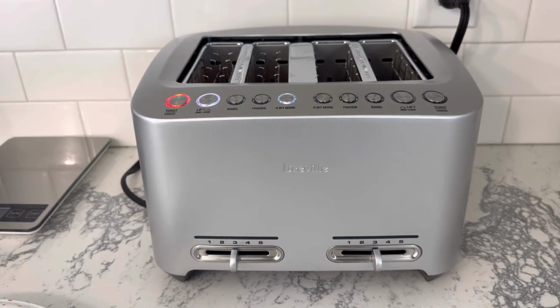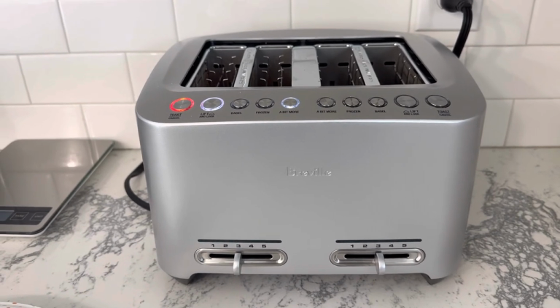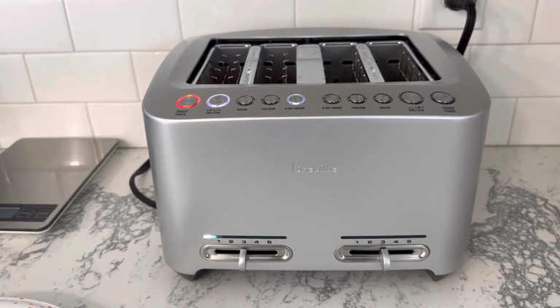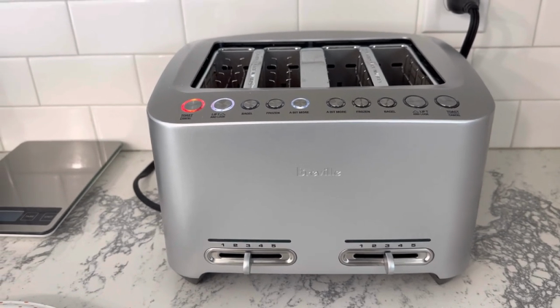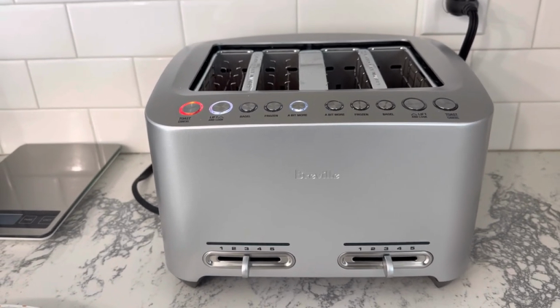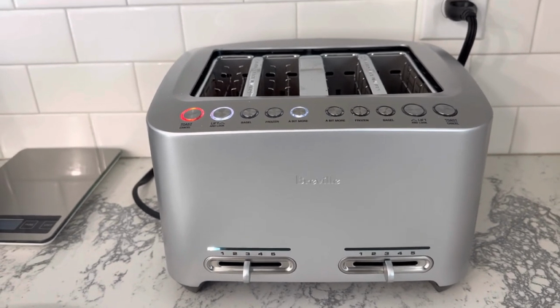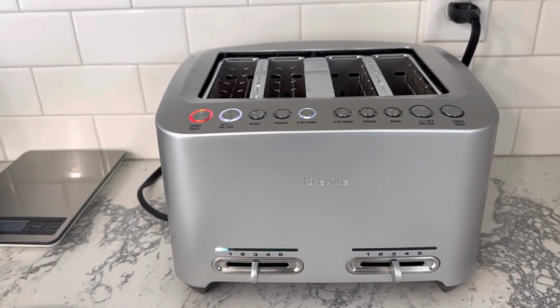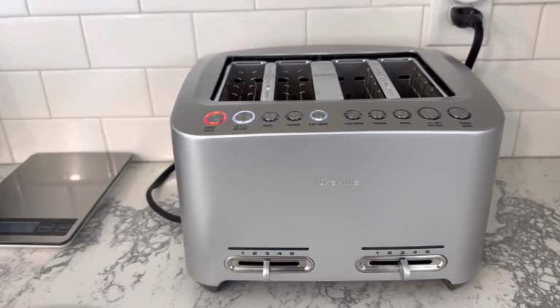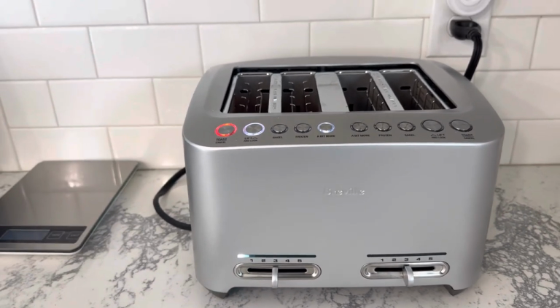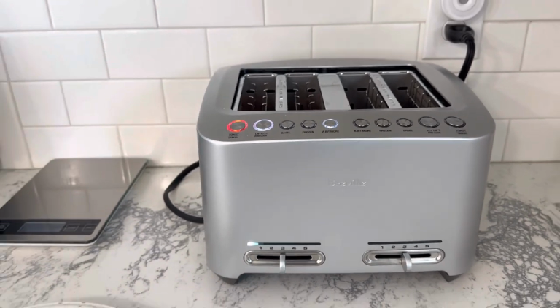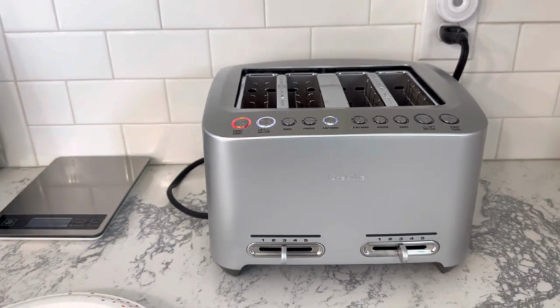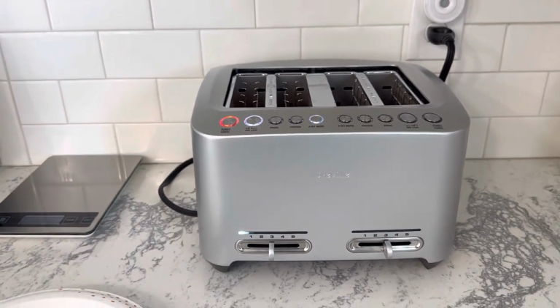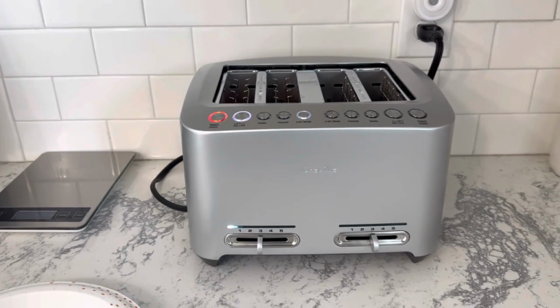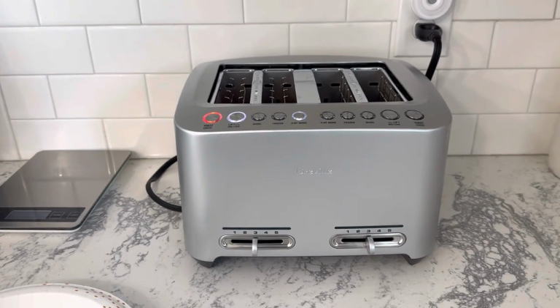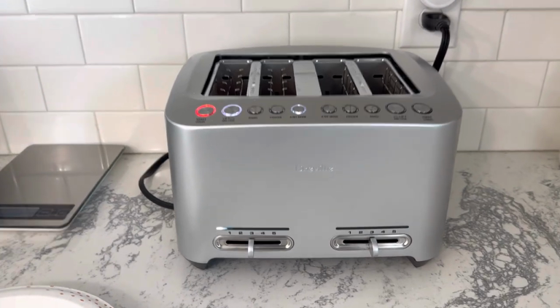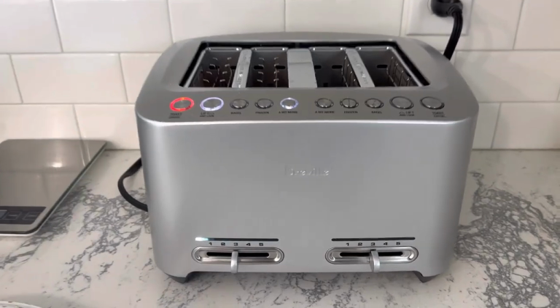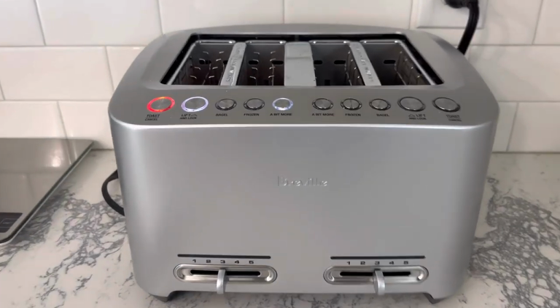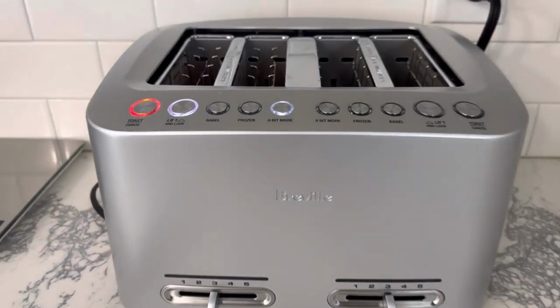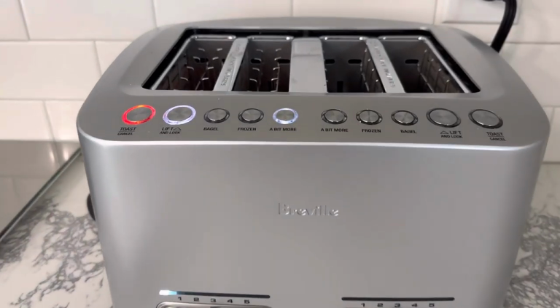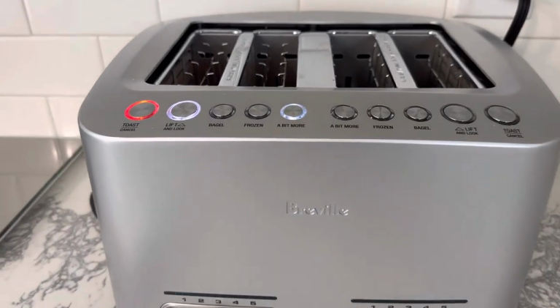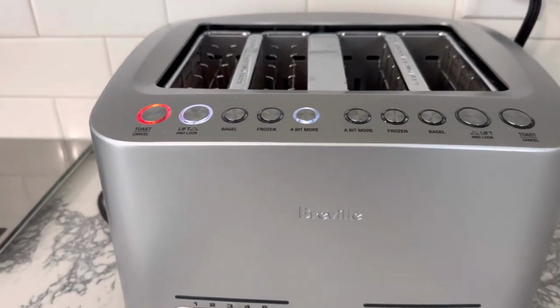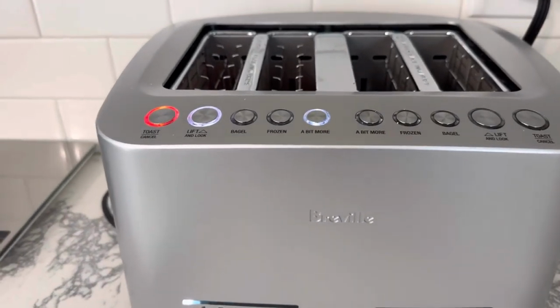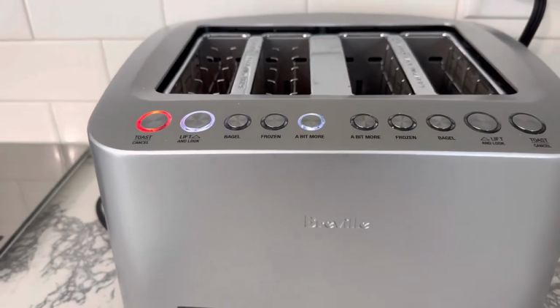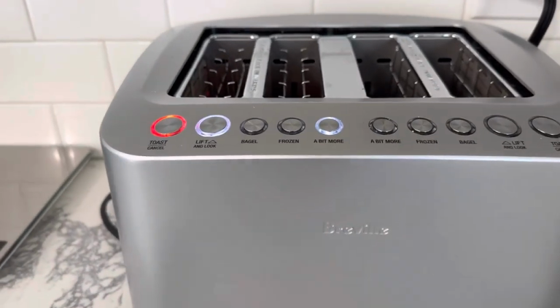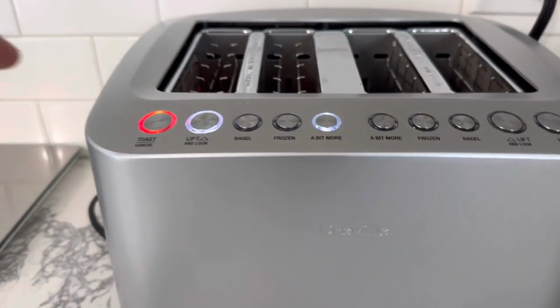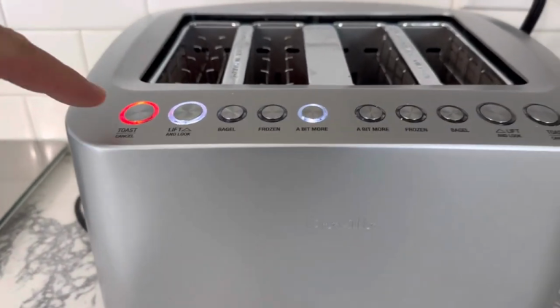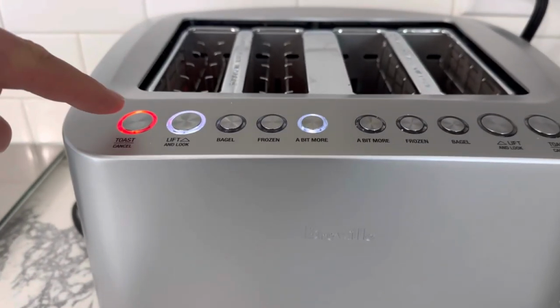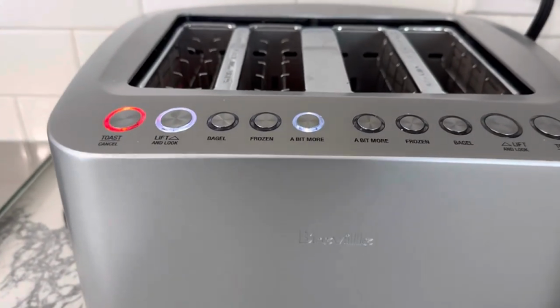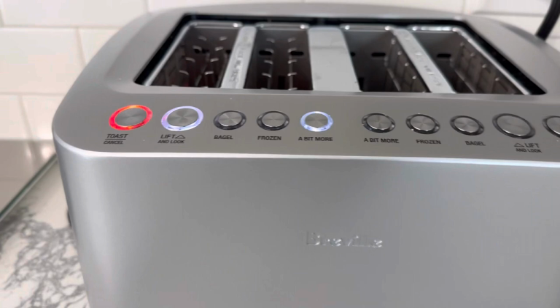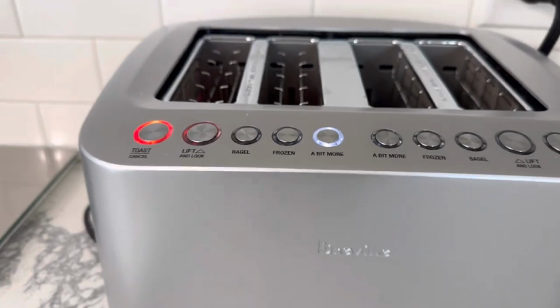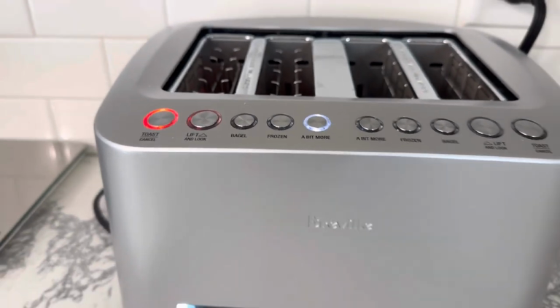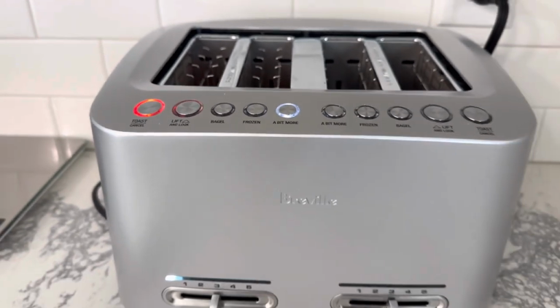It will toast without bread in there — if you do hit the button it'll bring it down, but all you have to do is hit that button again to cancel it.